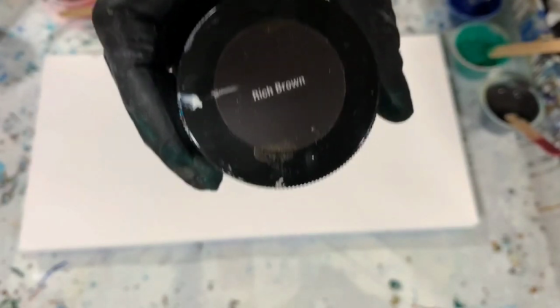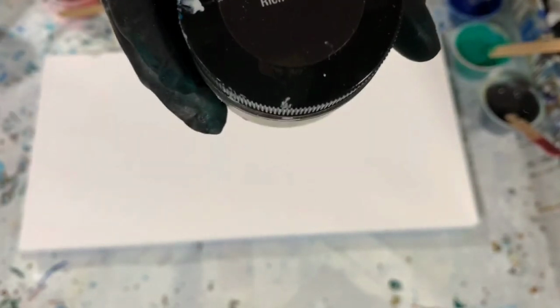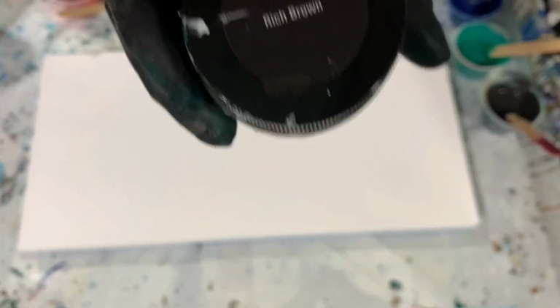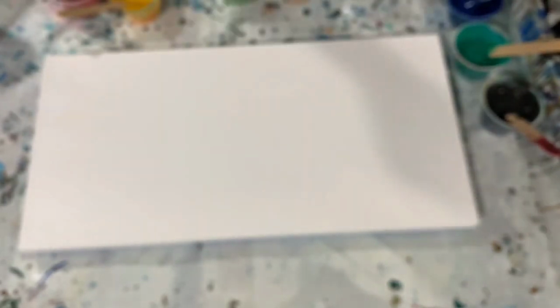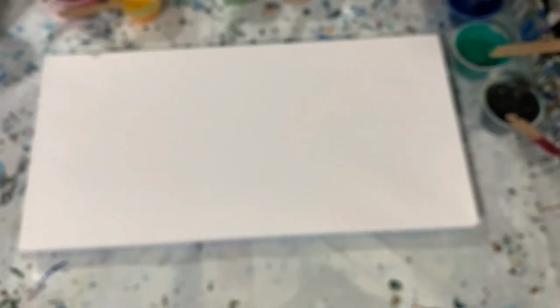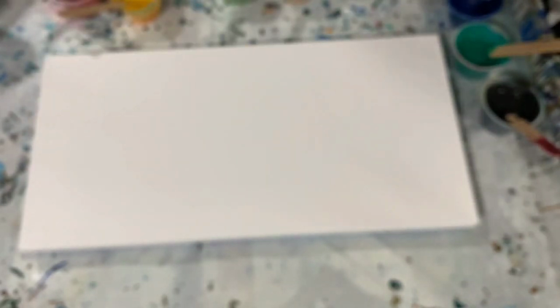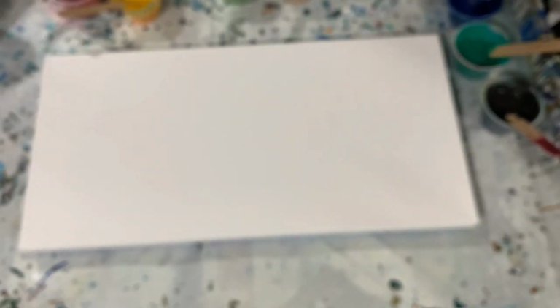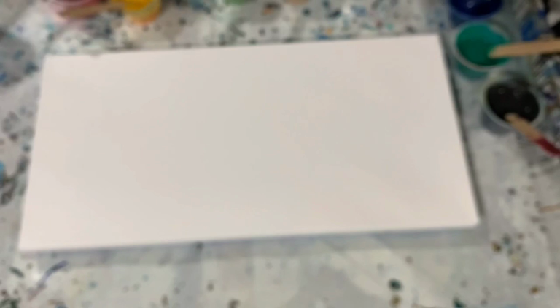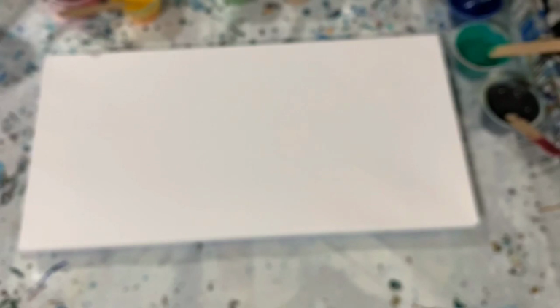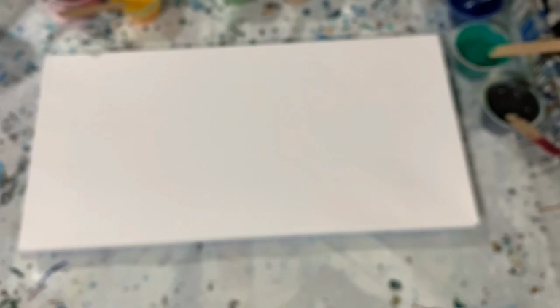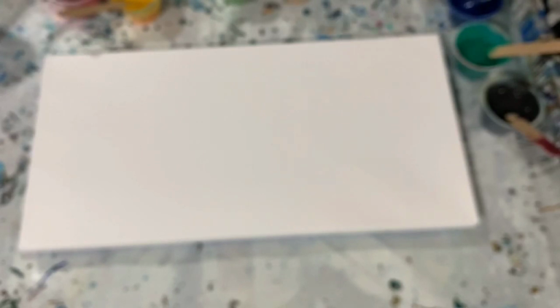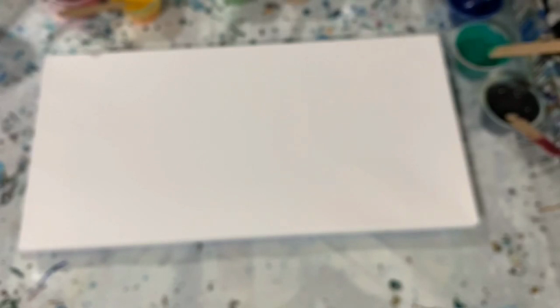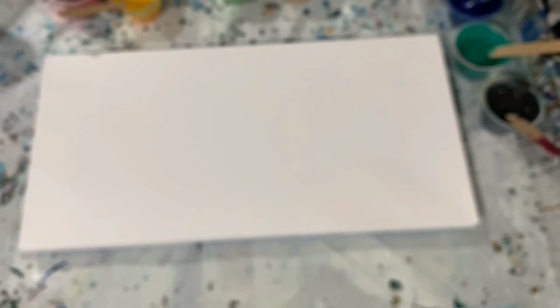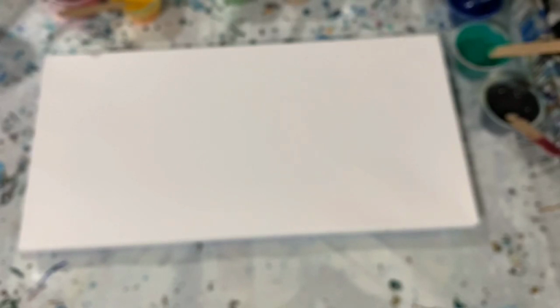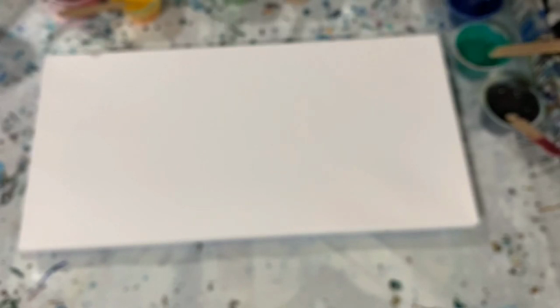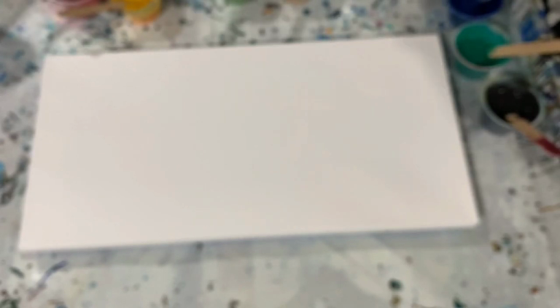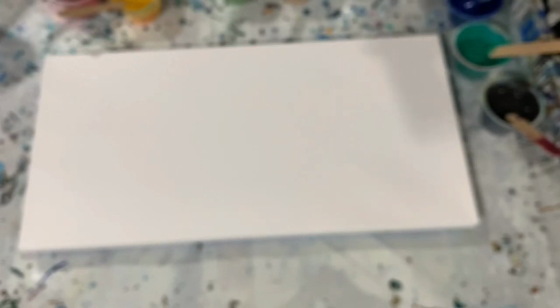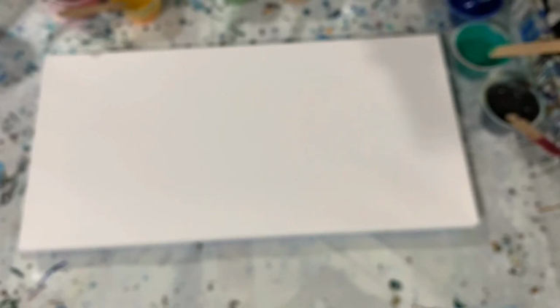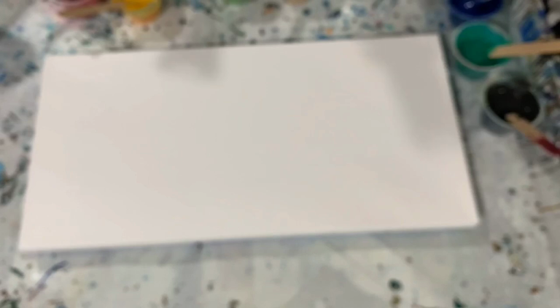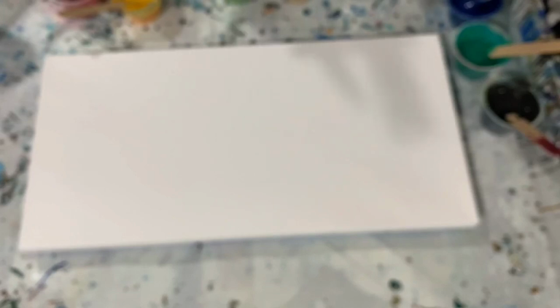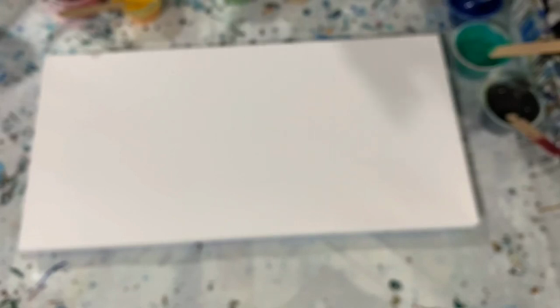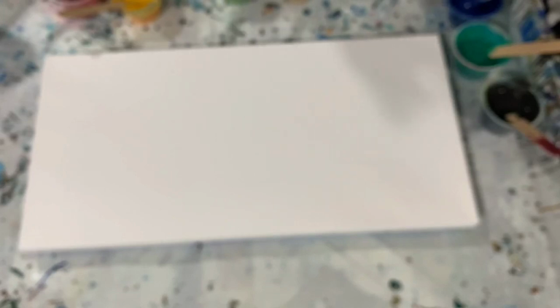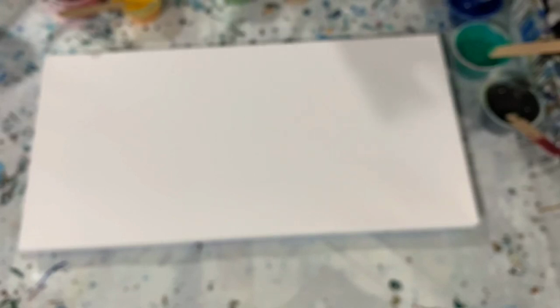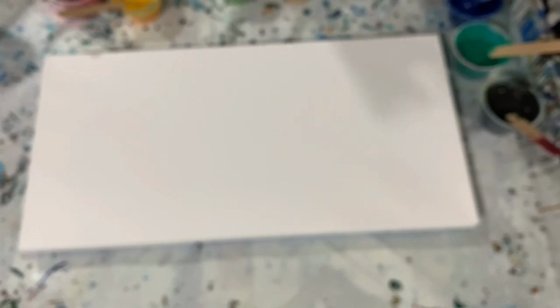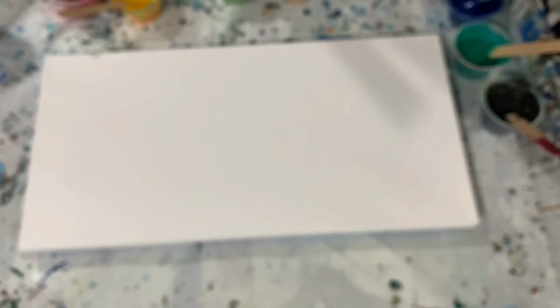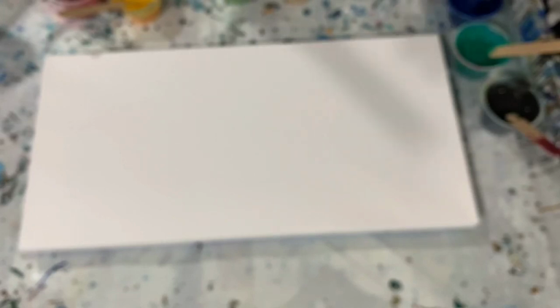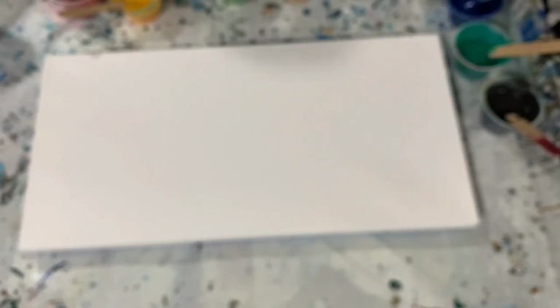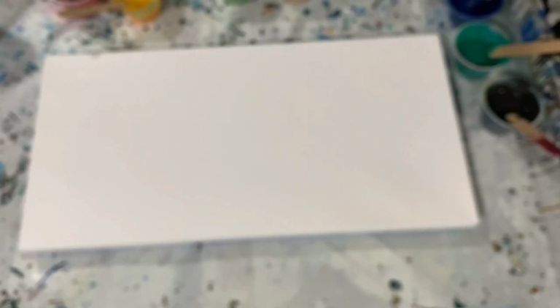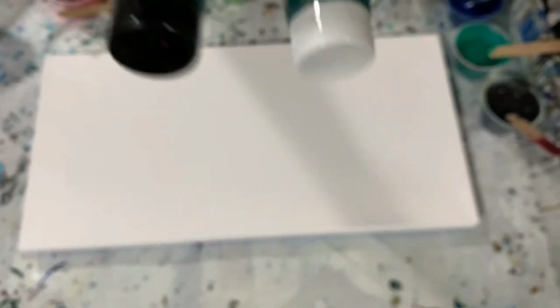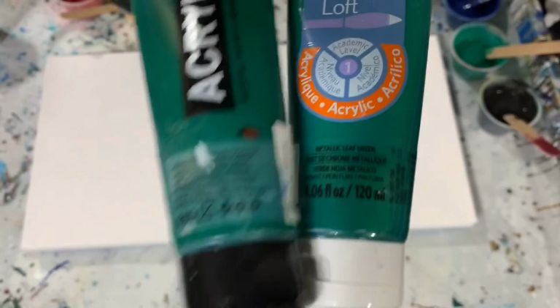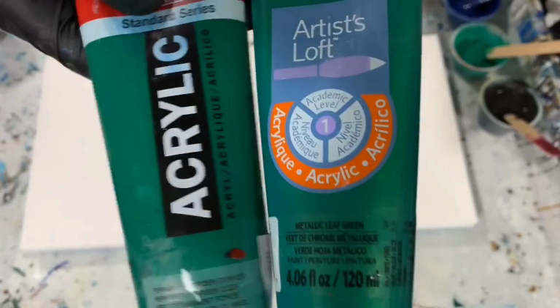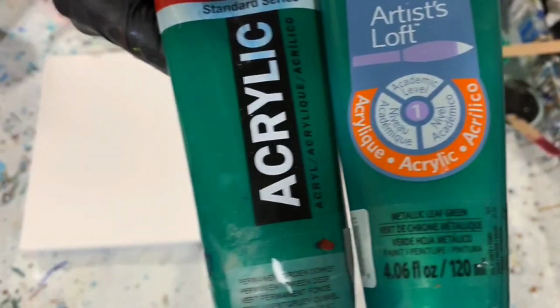My next color is Rust-Oleum Metallic Accents in Rich Brown — a very deep, pretty brown color. My last color is a combination of Amsterdam Permanent Green Deep and Artist's Love Metallic Leaf Green, just added those two together.